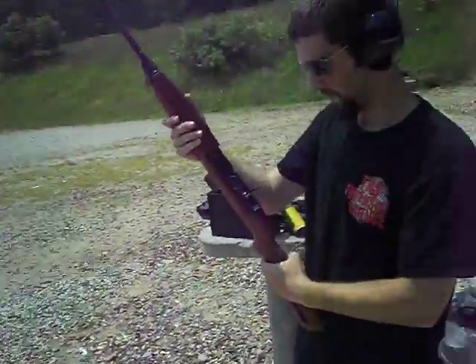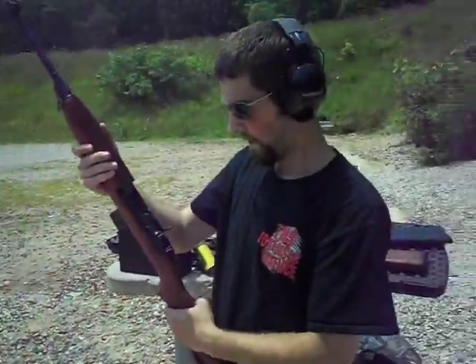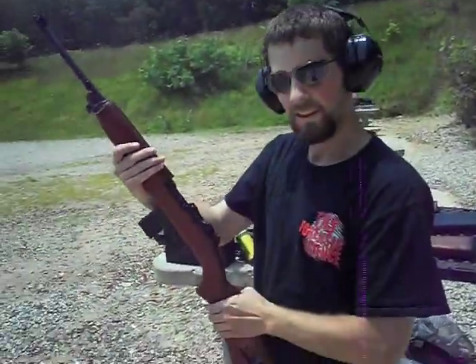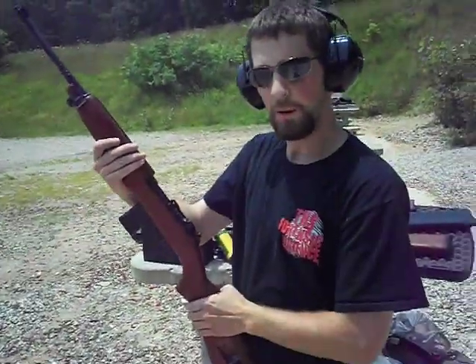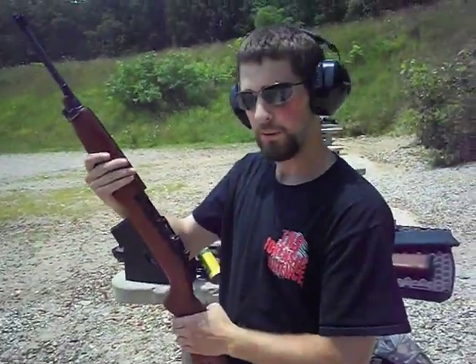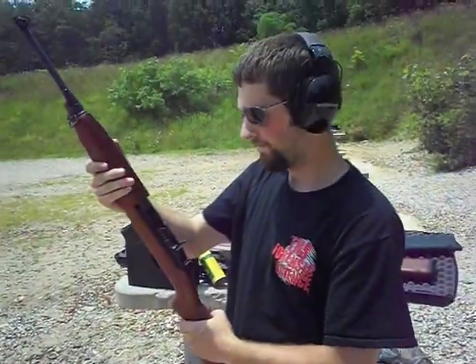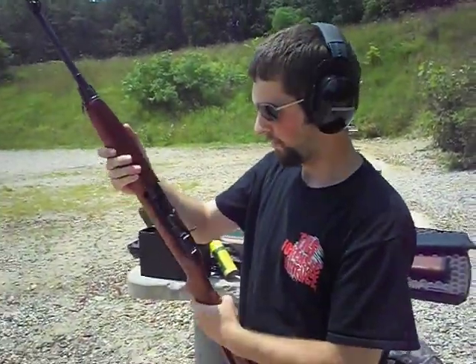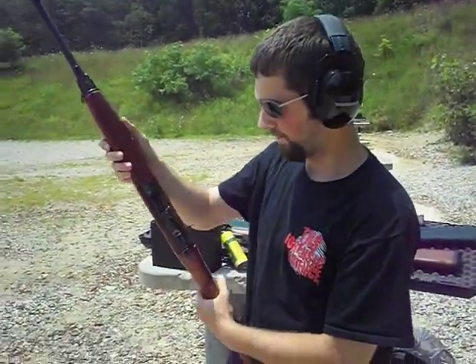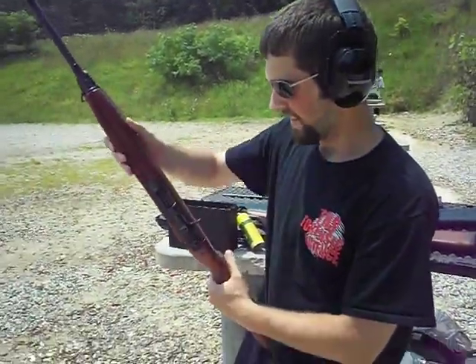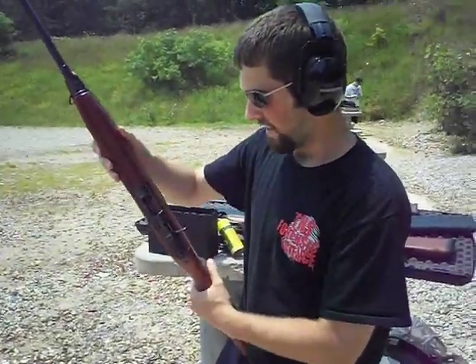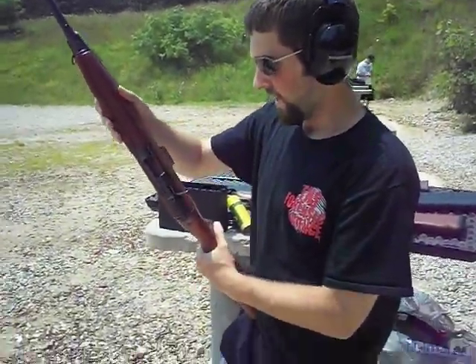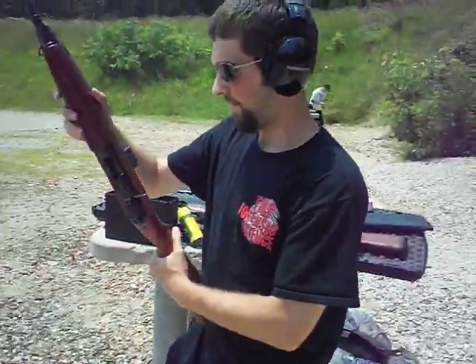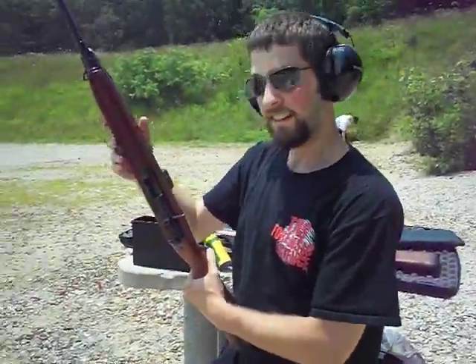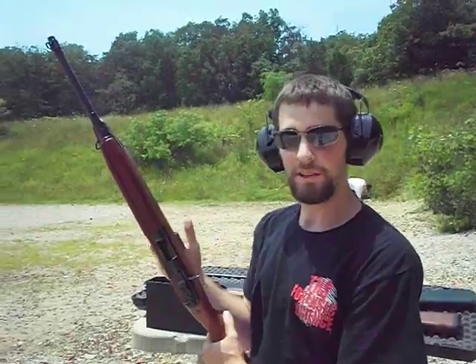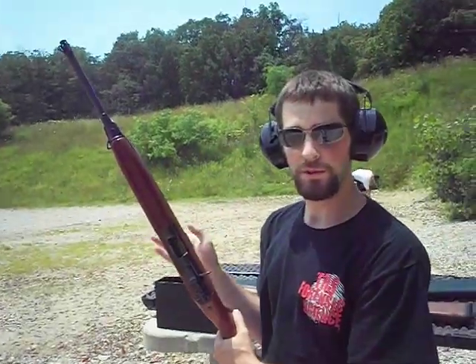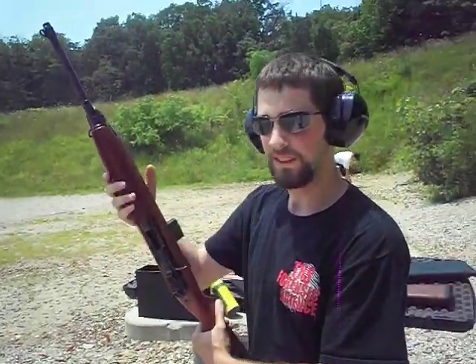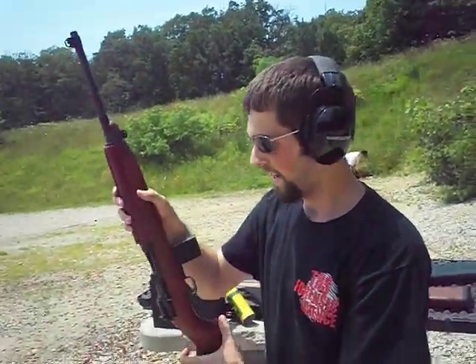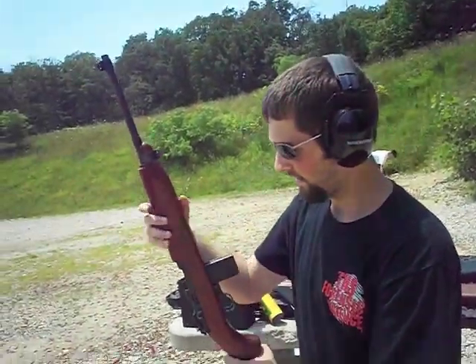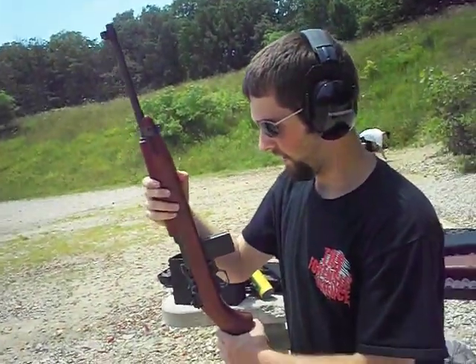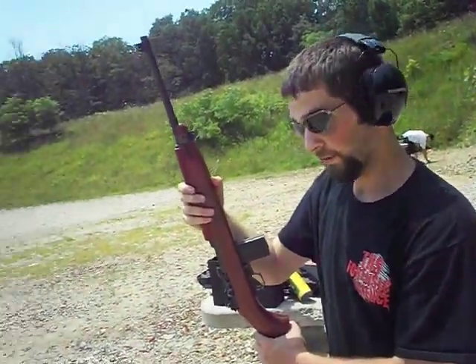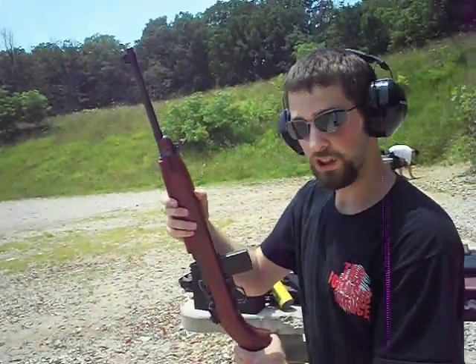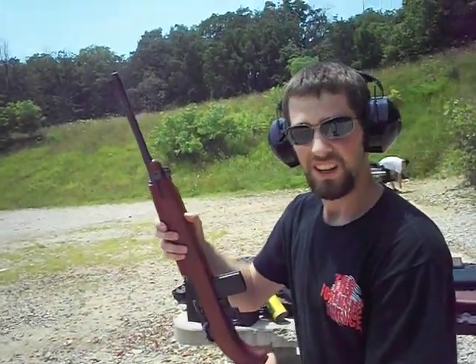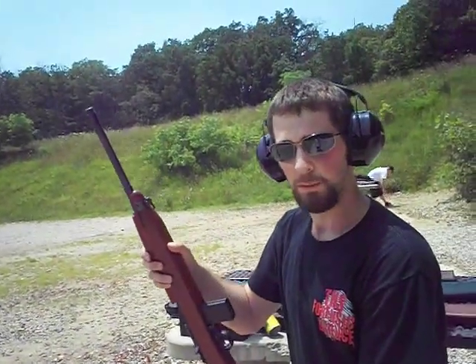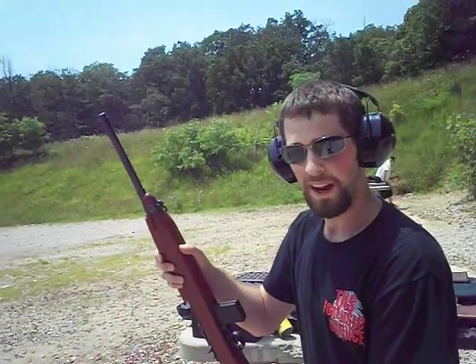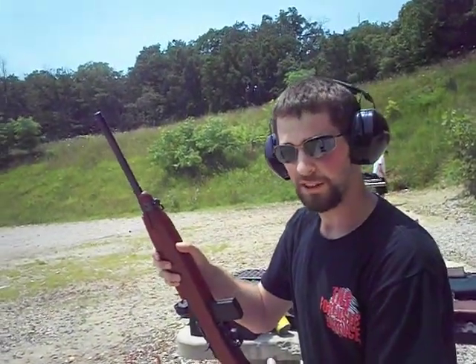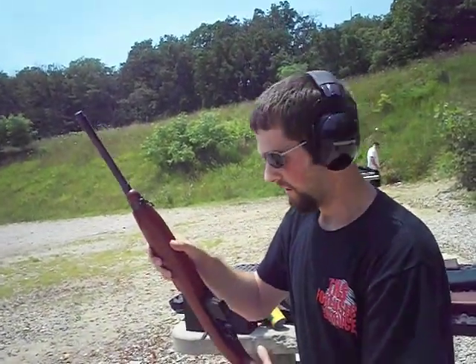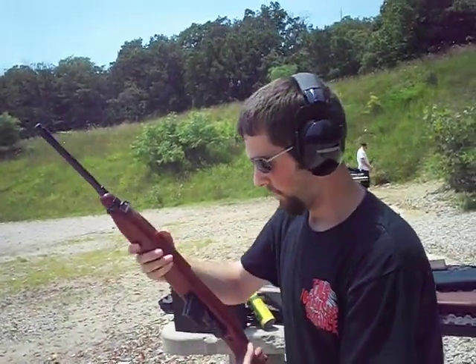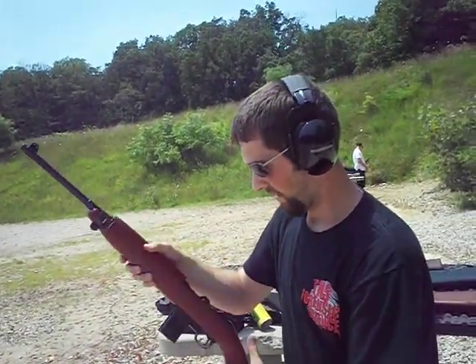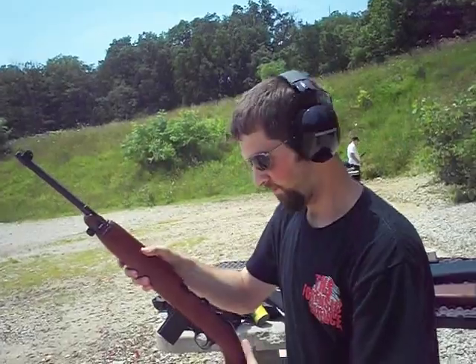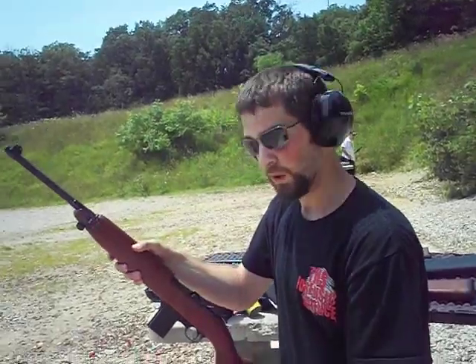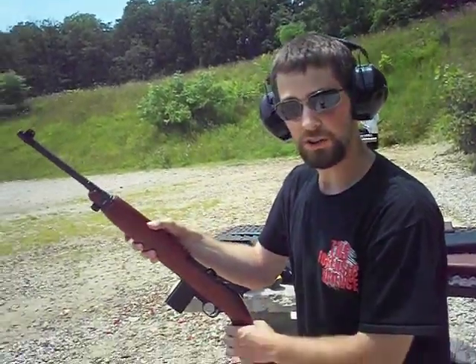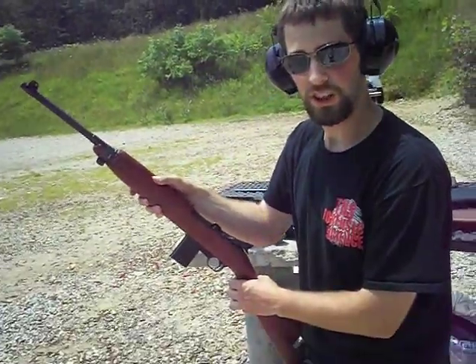It went pretty well. If anything else goes wrong with these mags in the future, I'll report back to you. But so far so good.